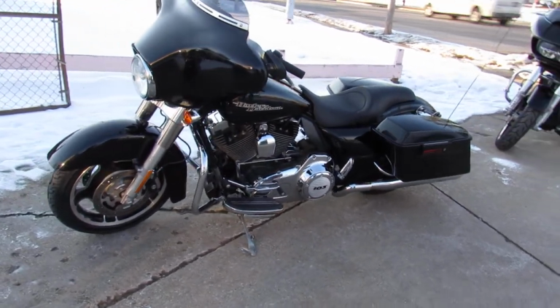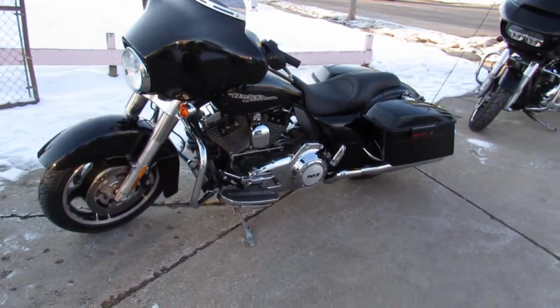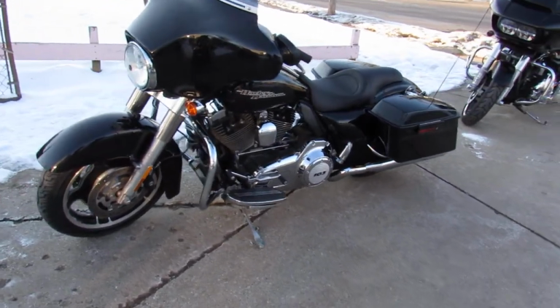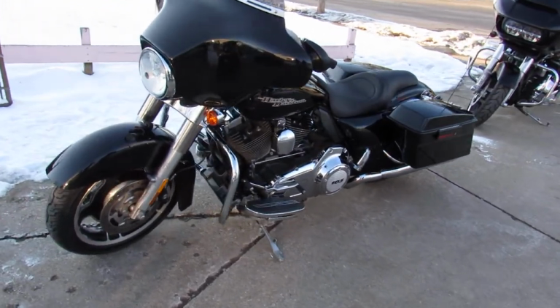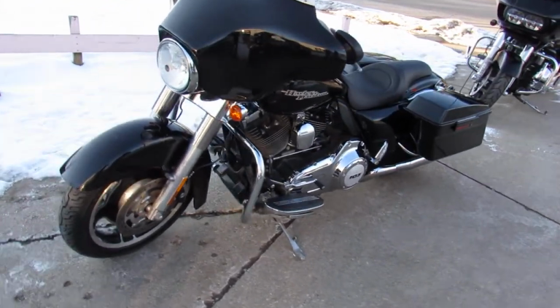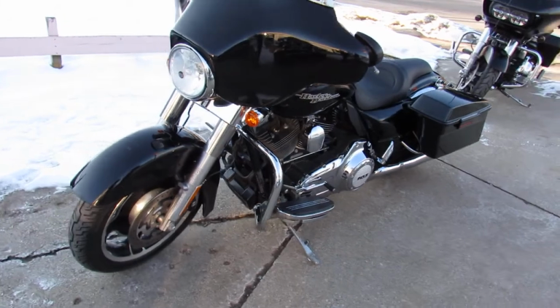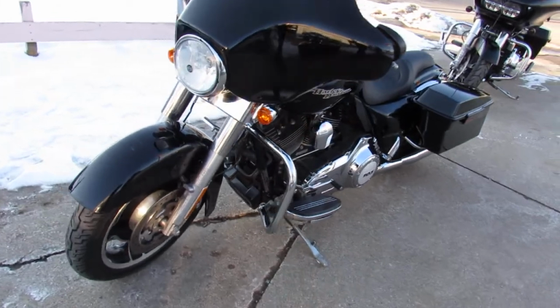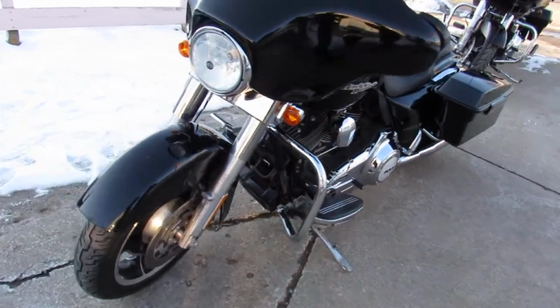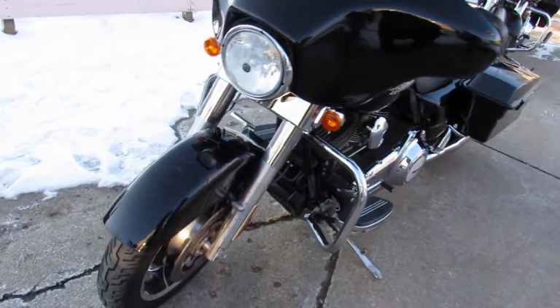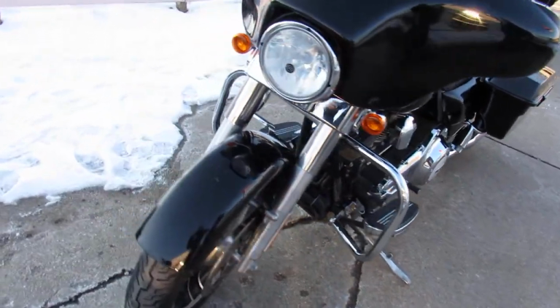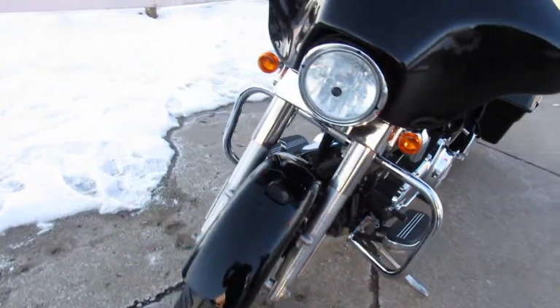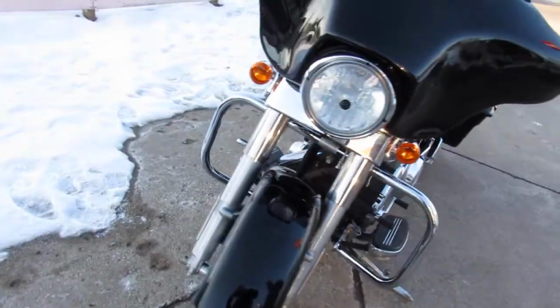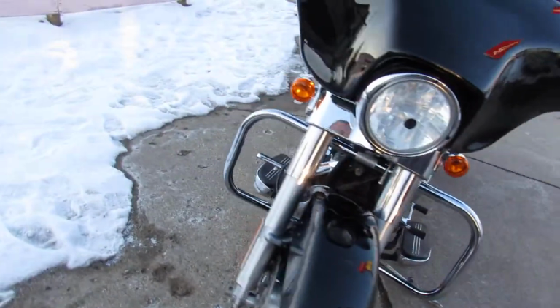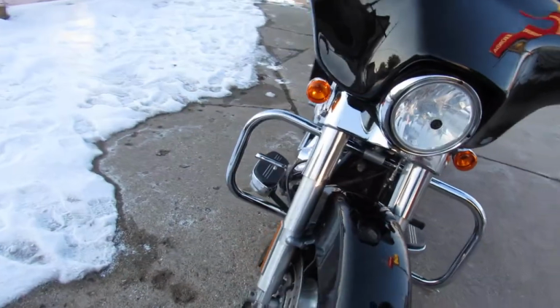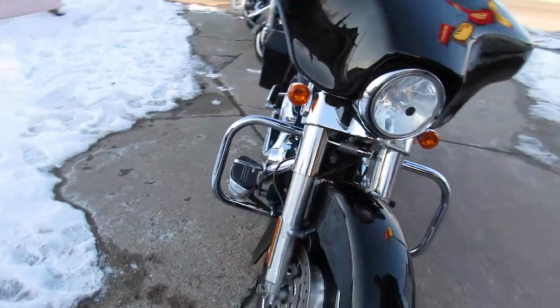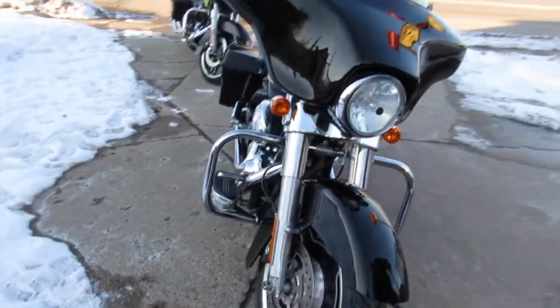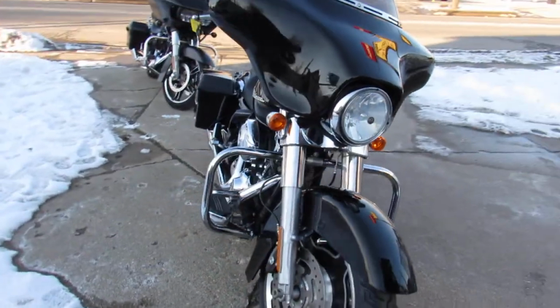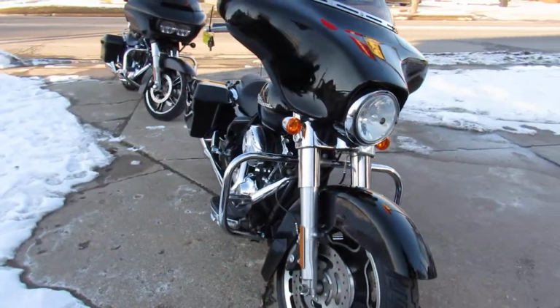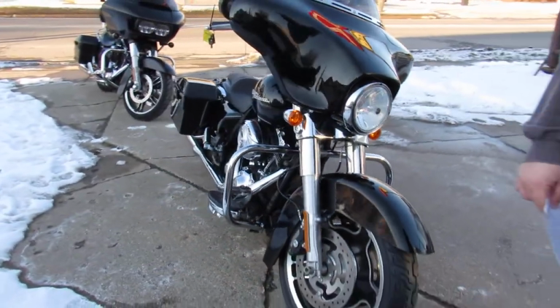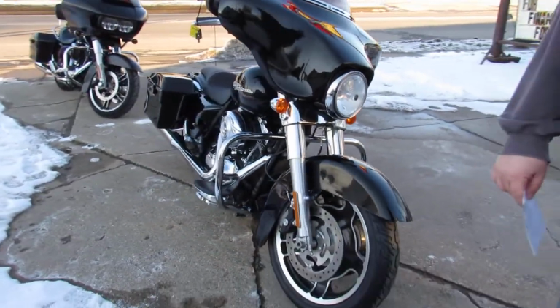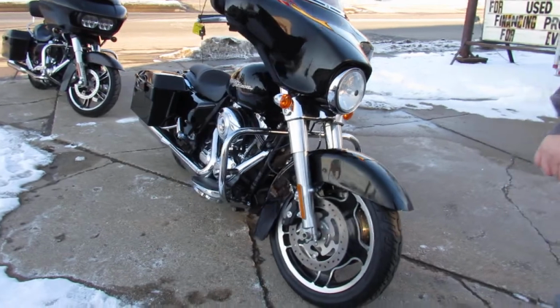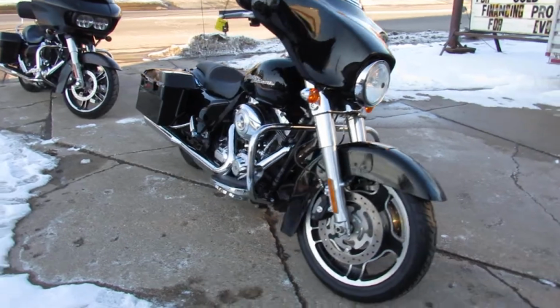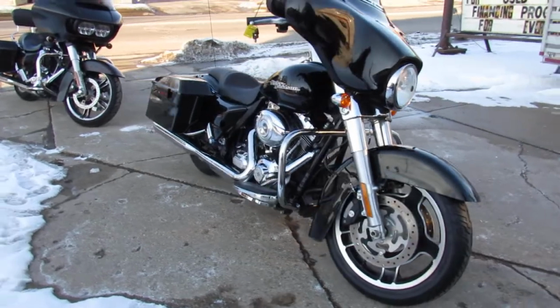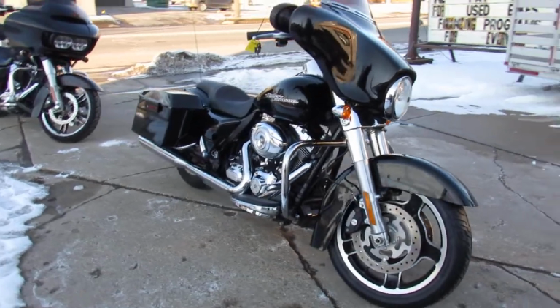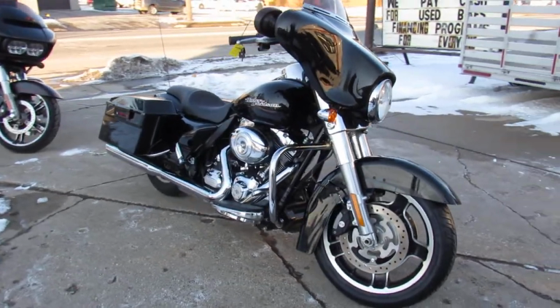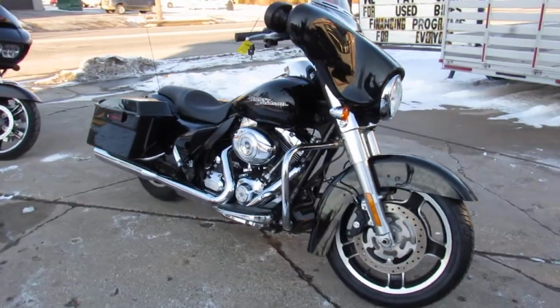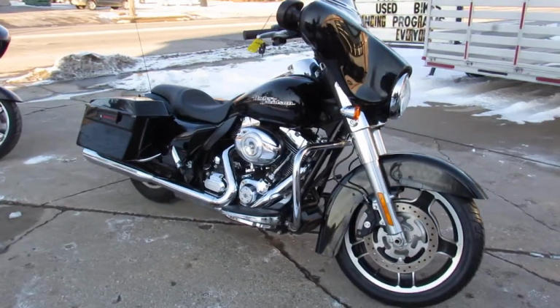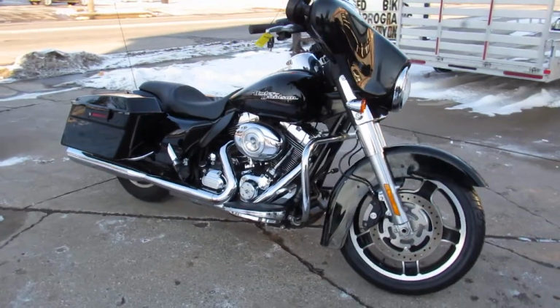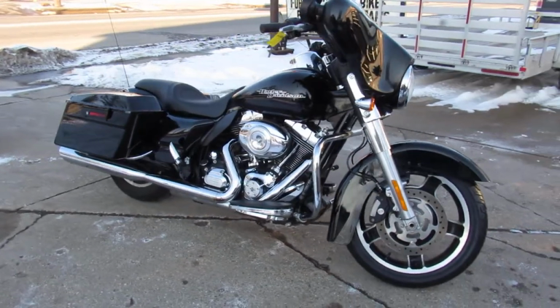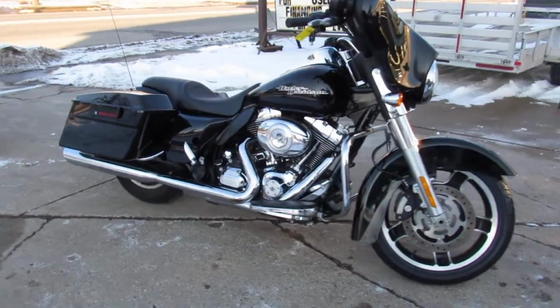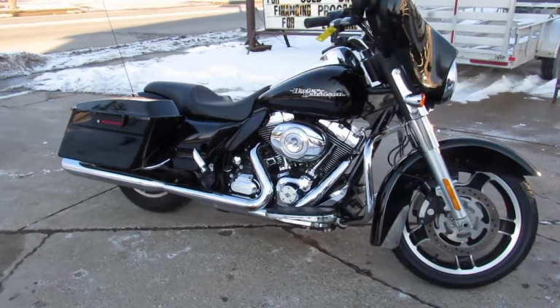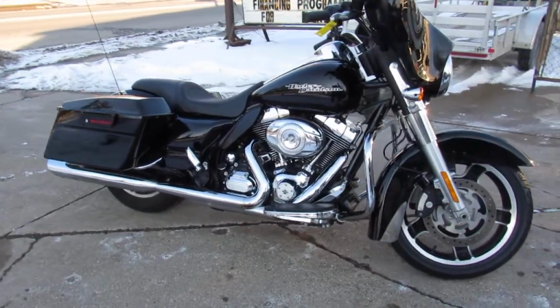Anybody looking for a used Harley, get with us. We've got over 400 pre-owned Harleys in our showroom. Give us a call, we'll get it done. 810-648-9500.